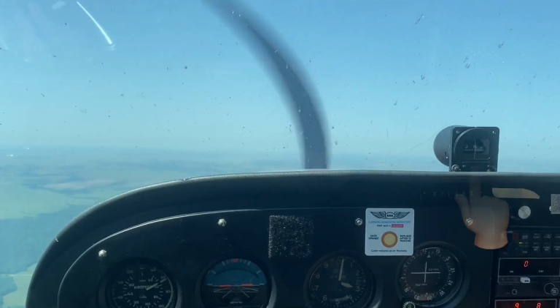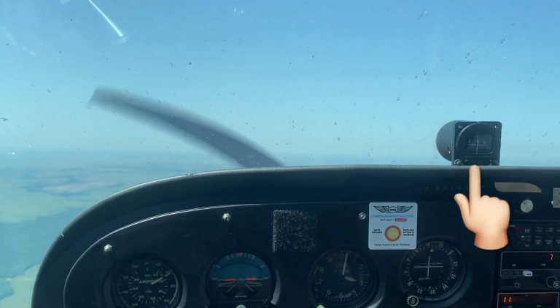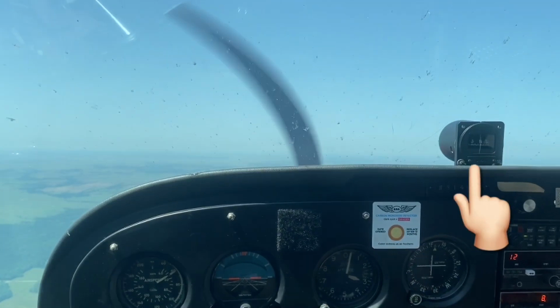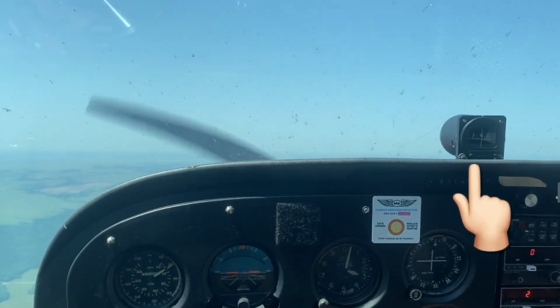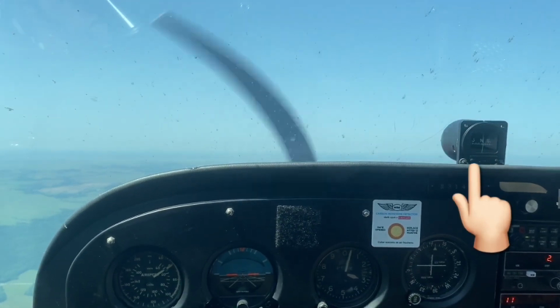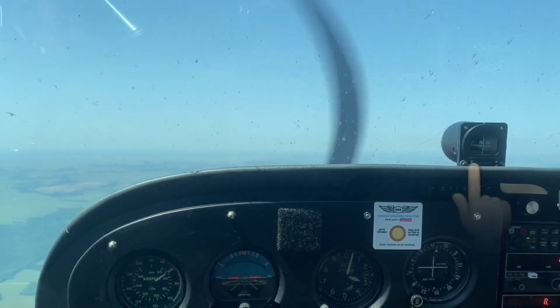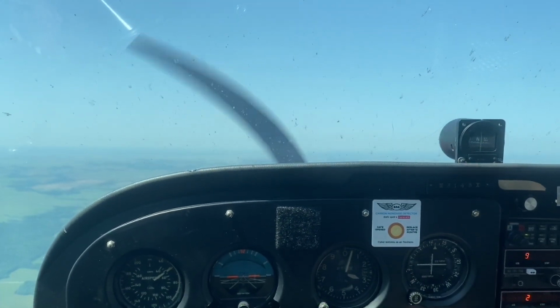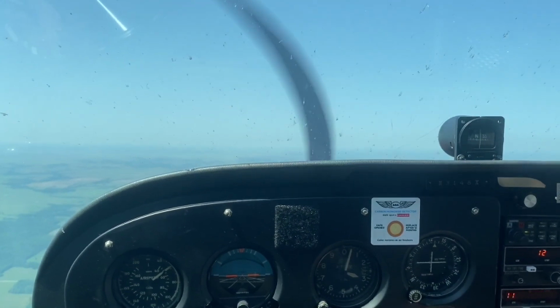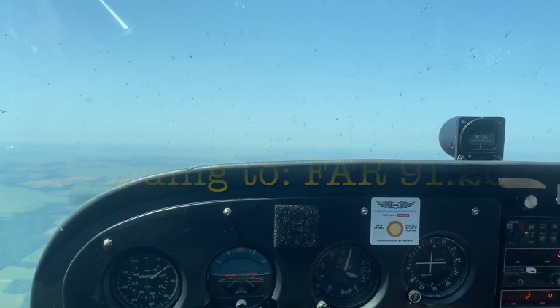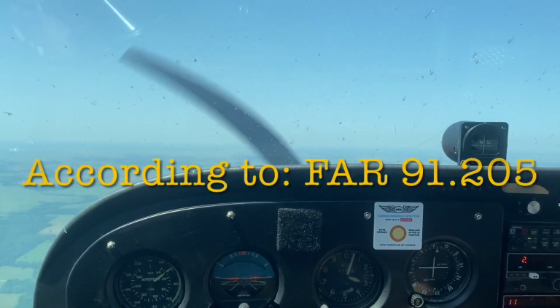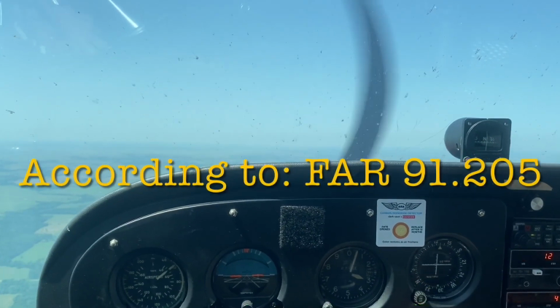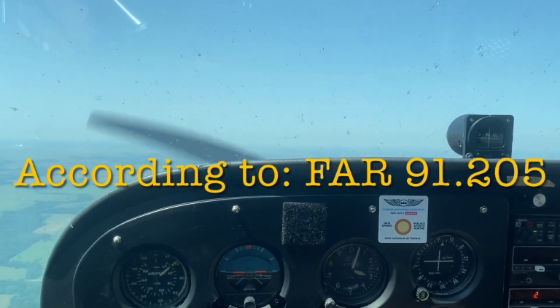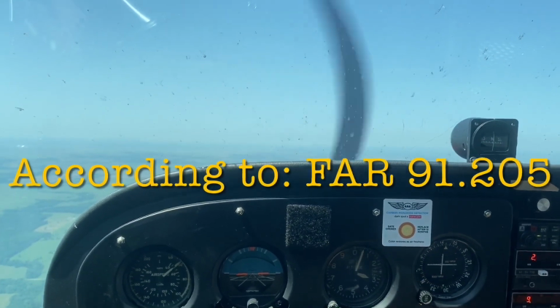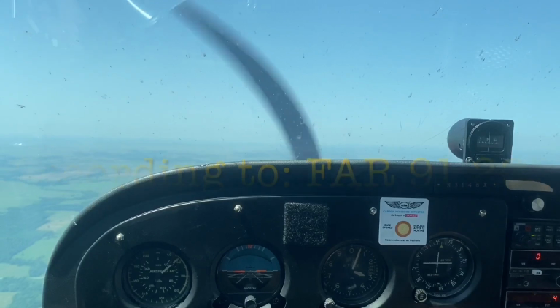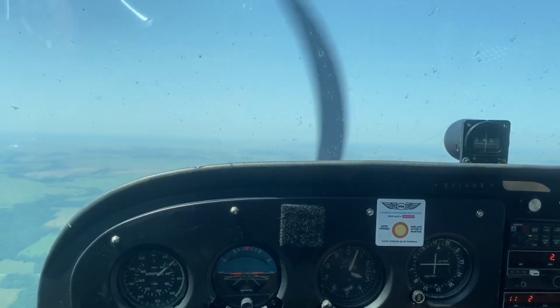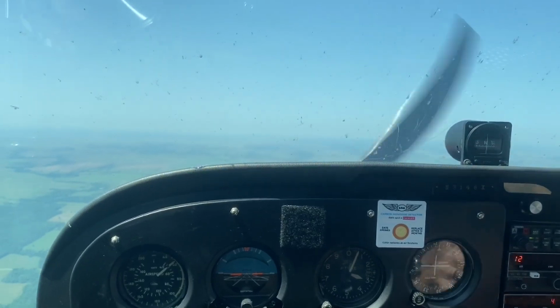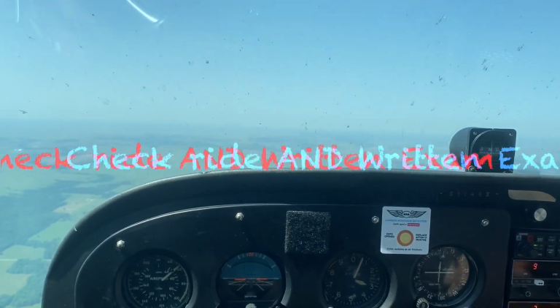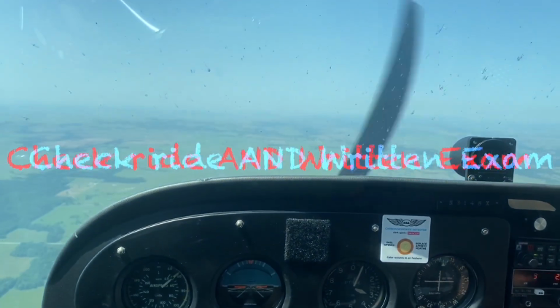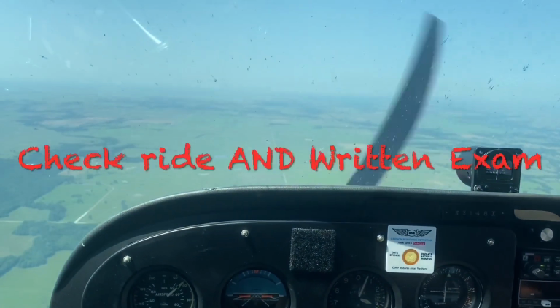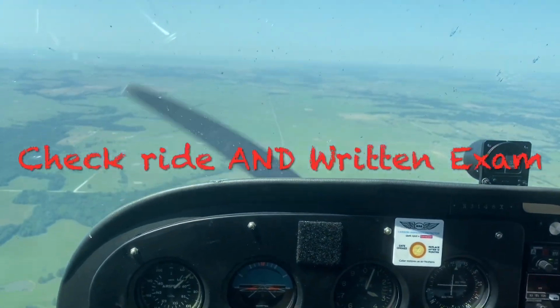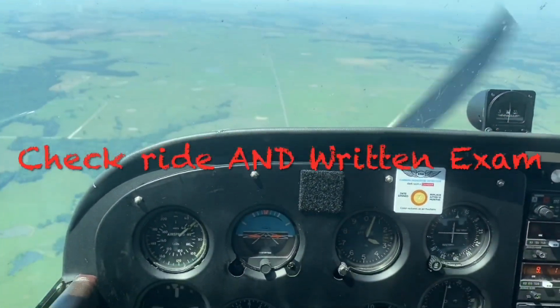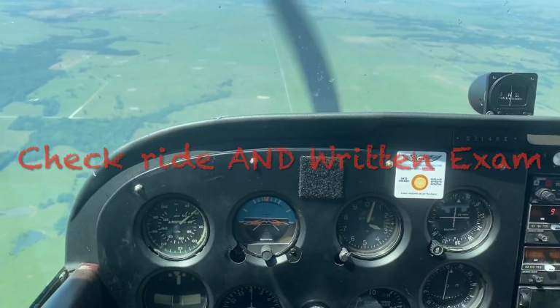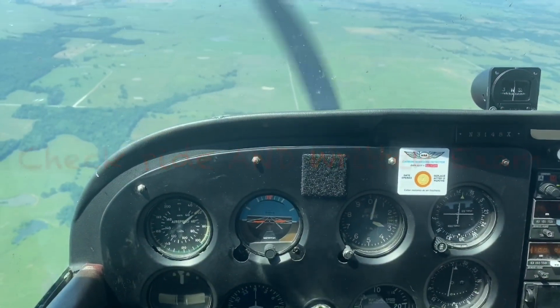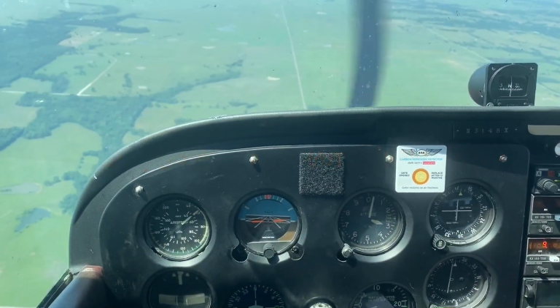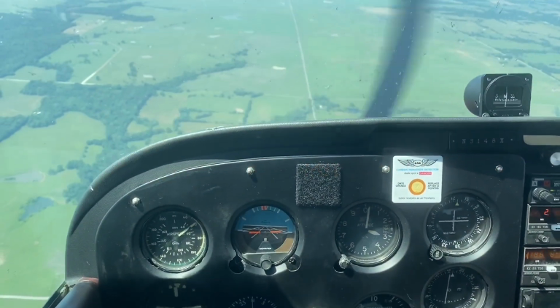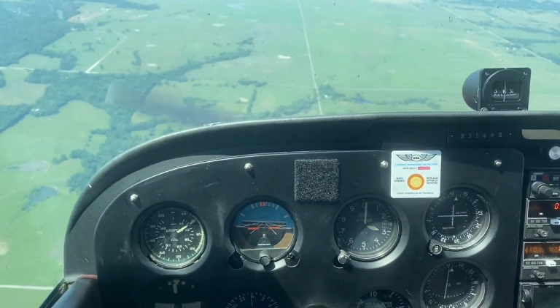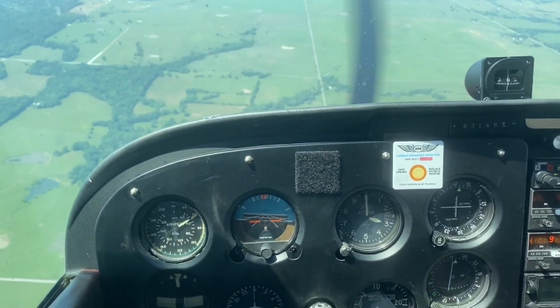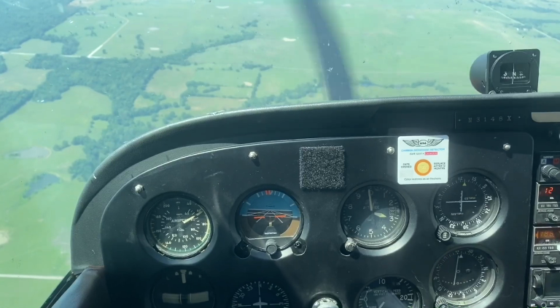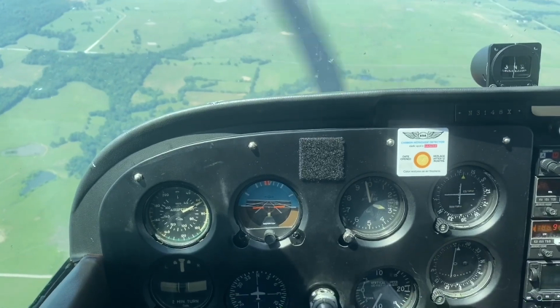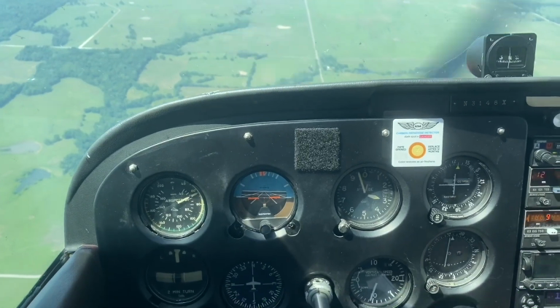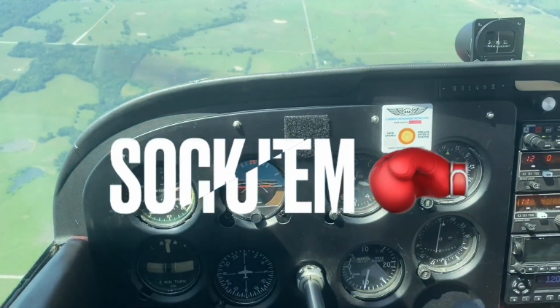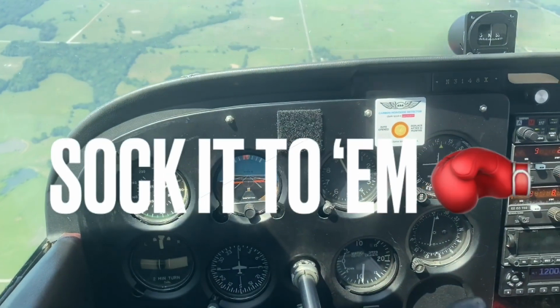Did you know that you're required to have a magnetic compass anytime you fly an airplane? Because of that, there's a really good chance that you could see questions about it on your checkride and your written exam. So let's look at the things you need to know so you can really sock it to the FAA.